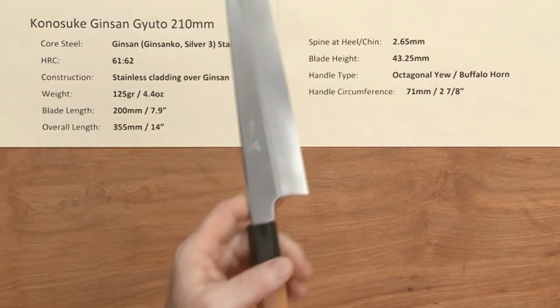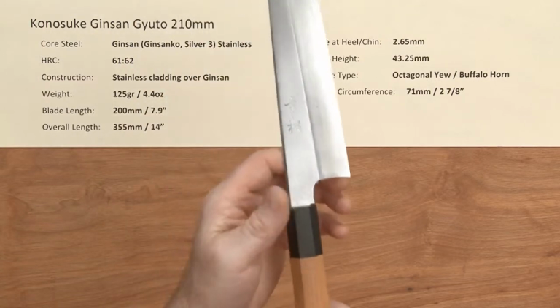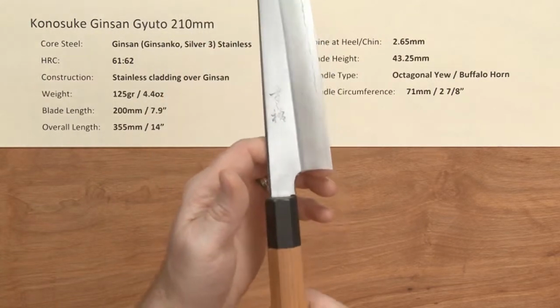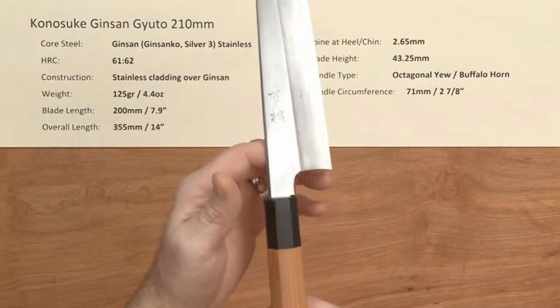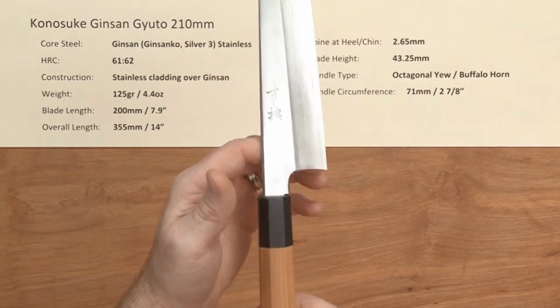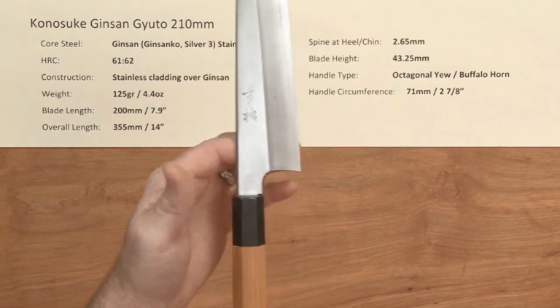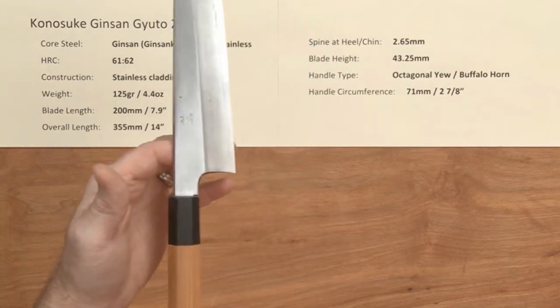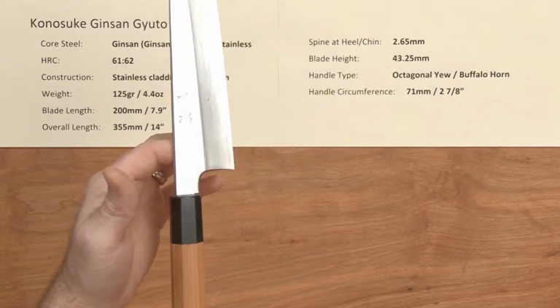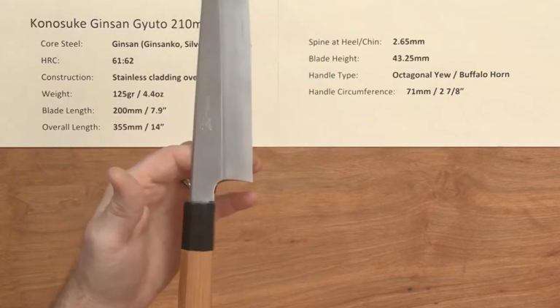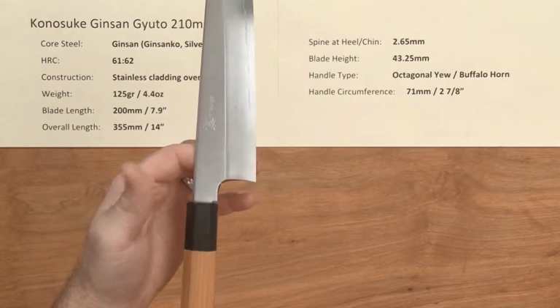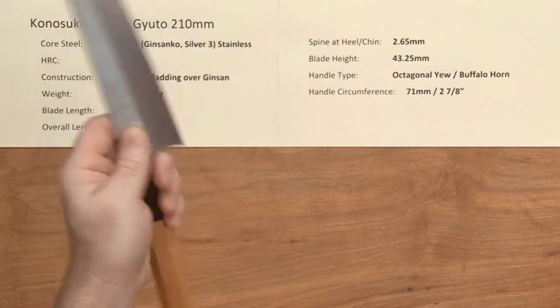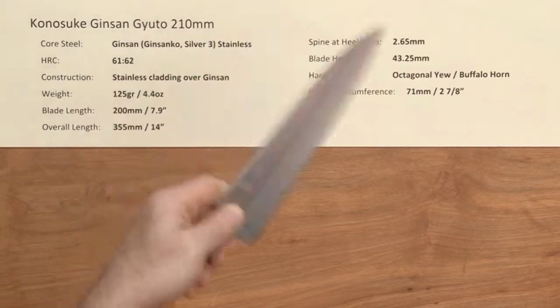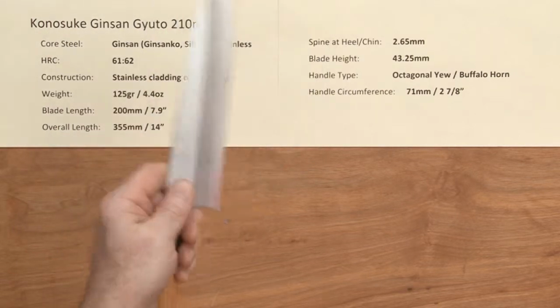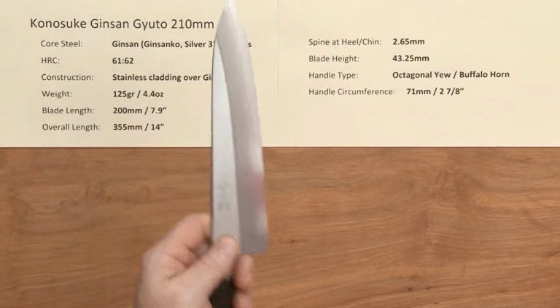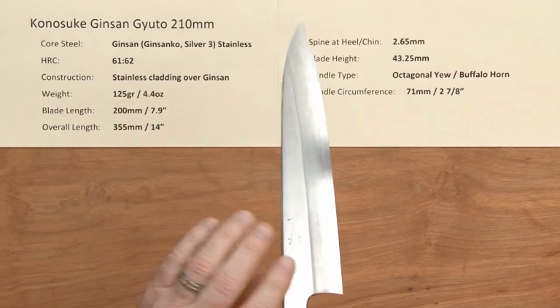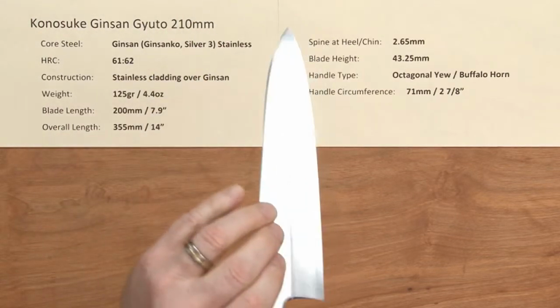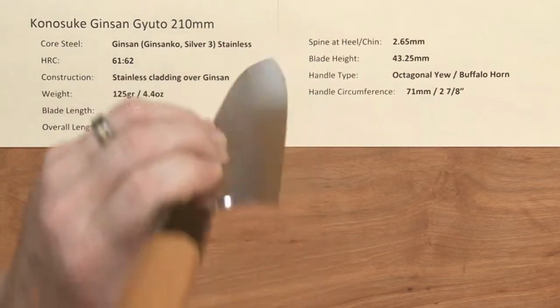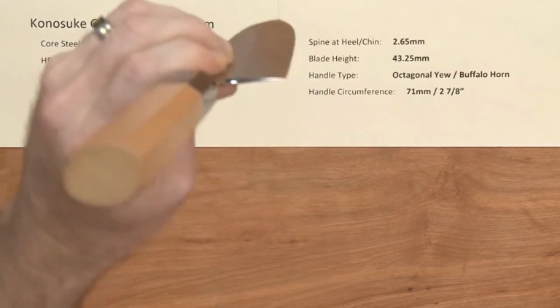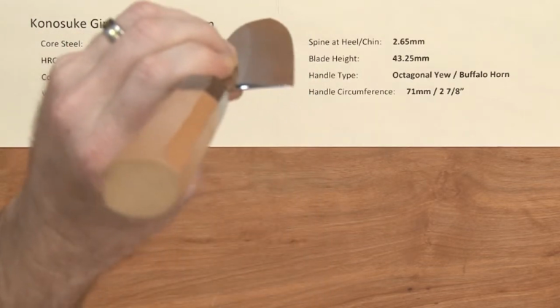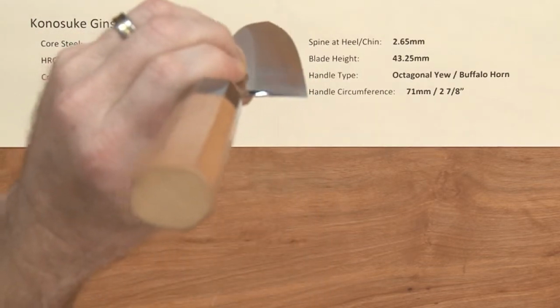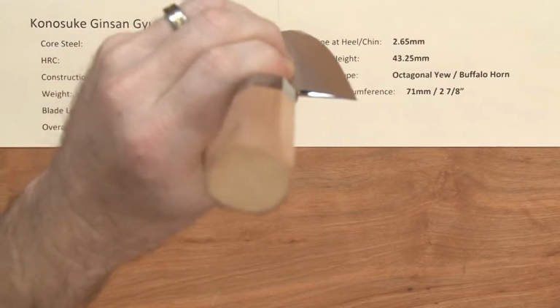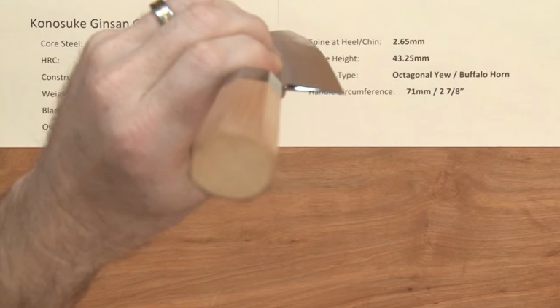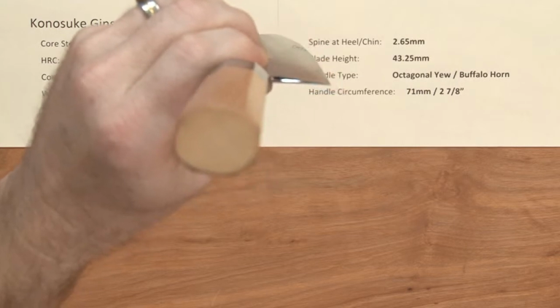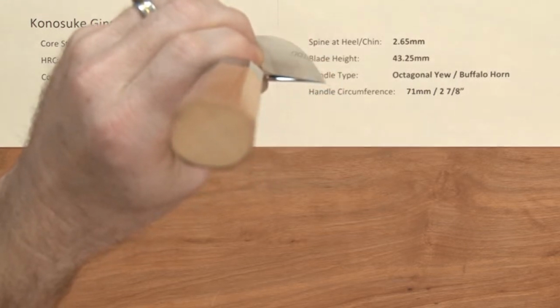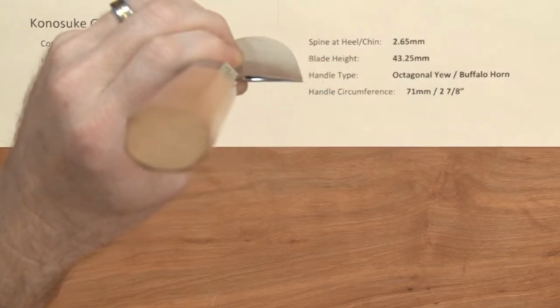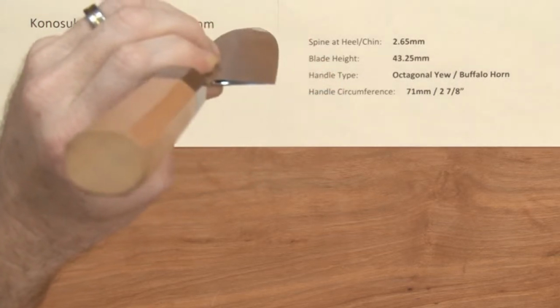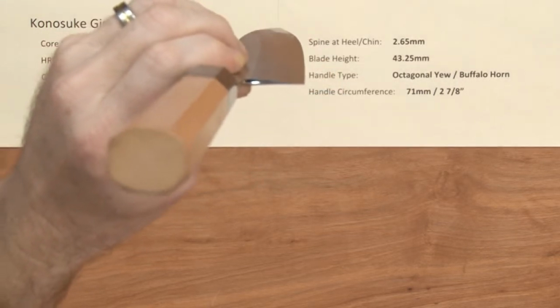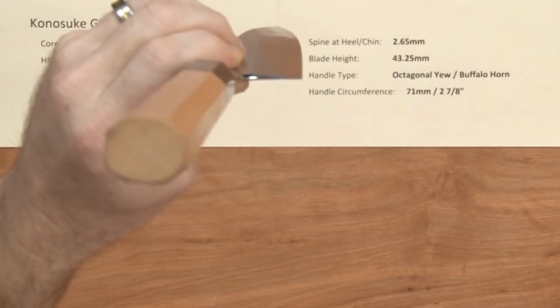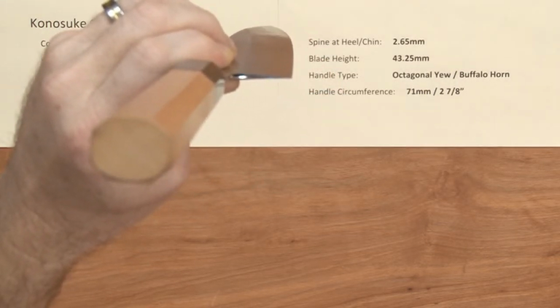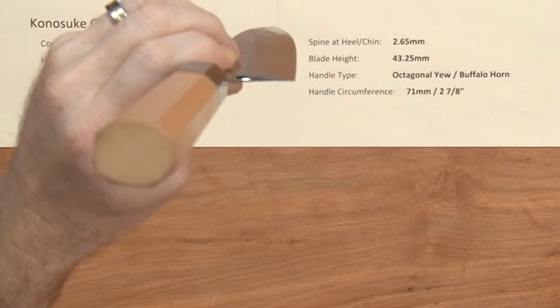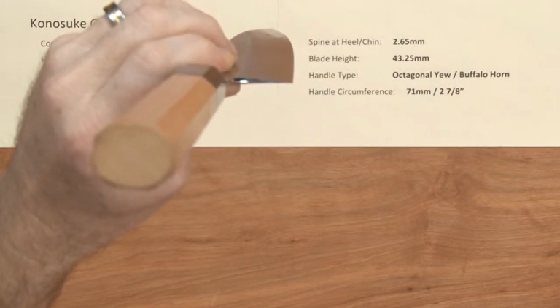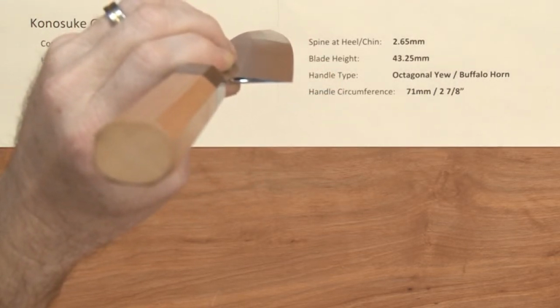The balance point is right about on a pinch grip — just about perfectly. Very, very nimble. These have a generally flat profile — all three Gyutos from this series — with a quite flat, generous flat spot at the heel.